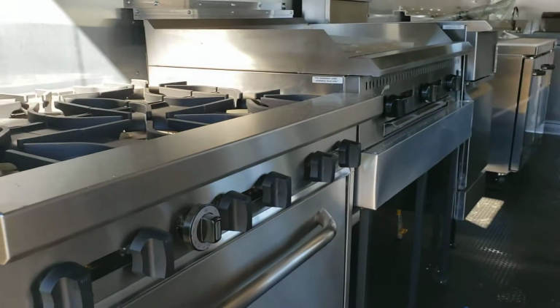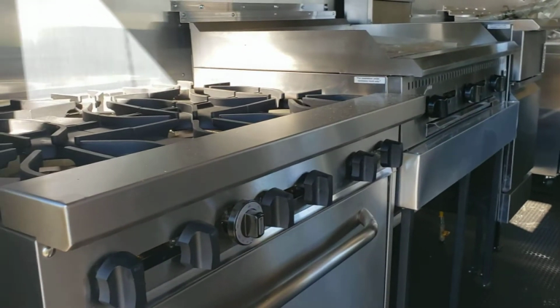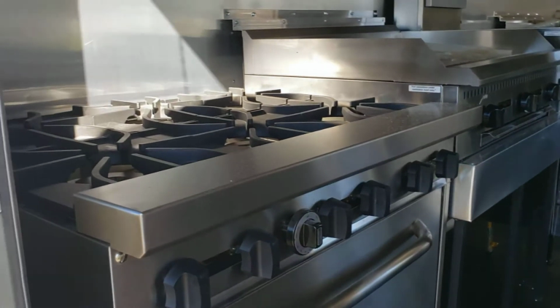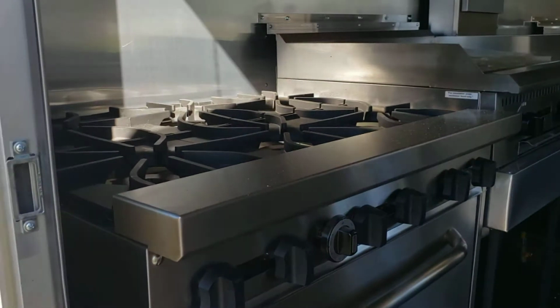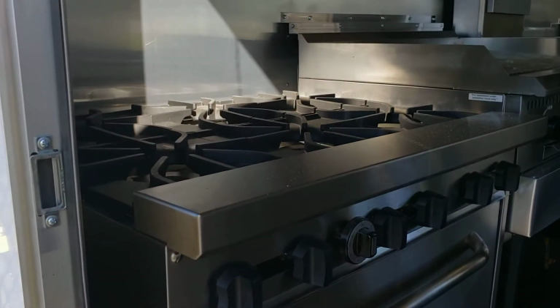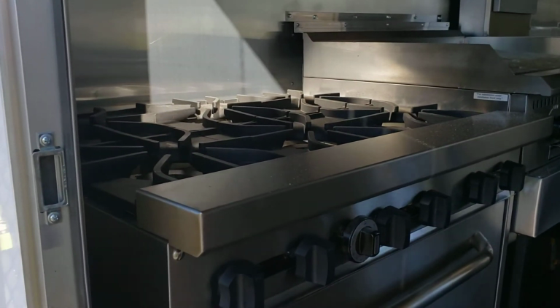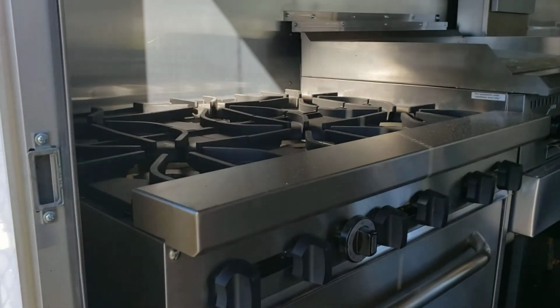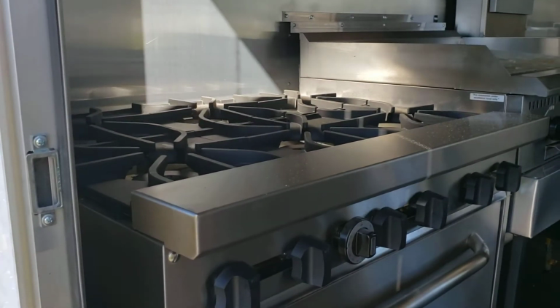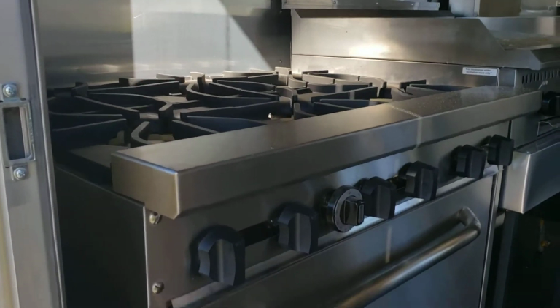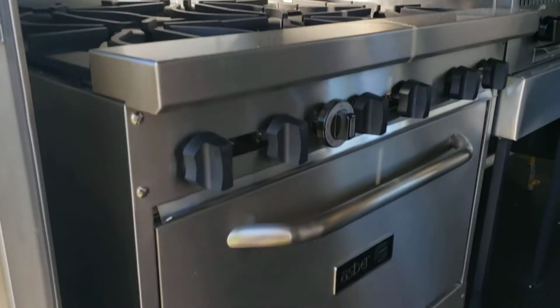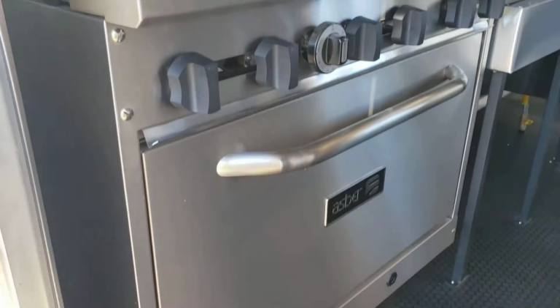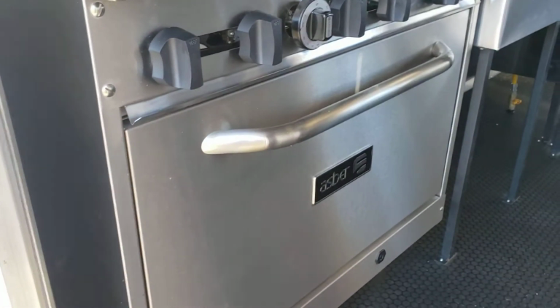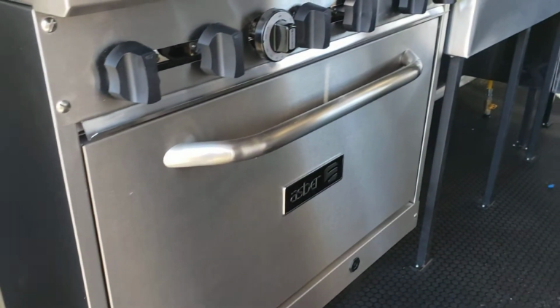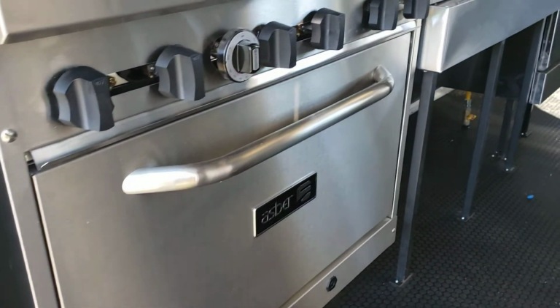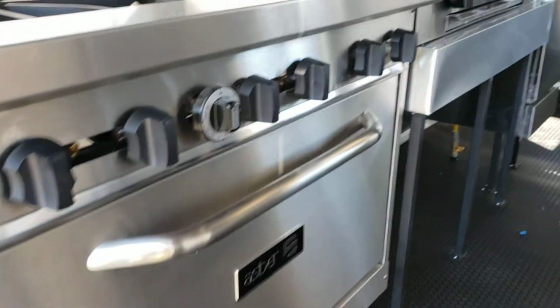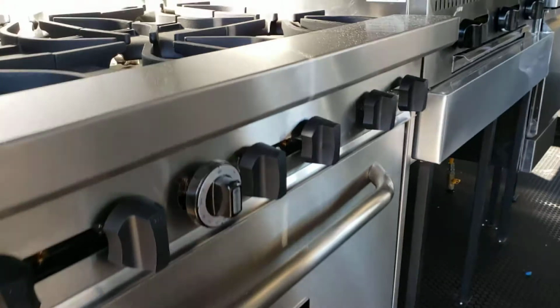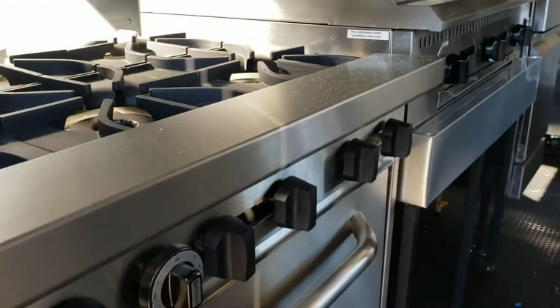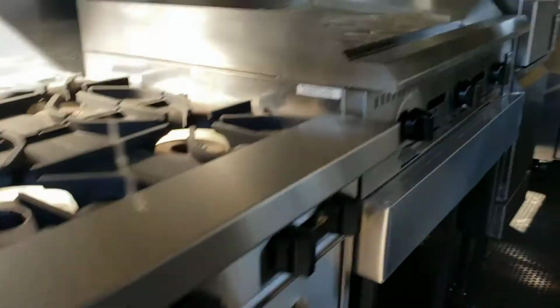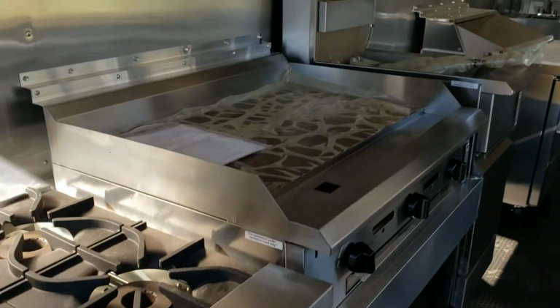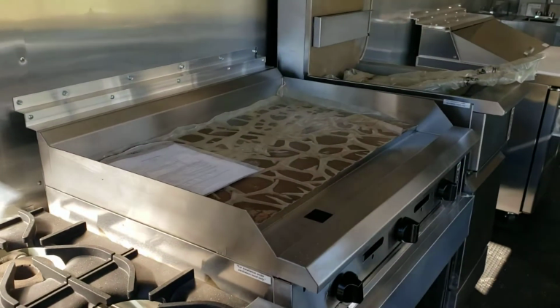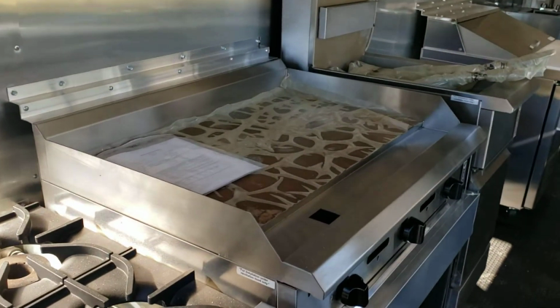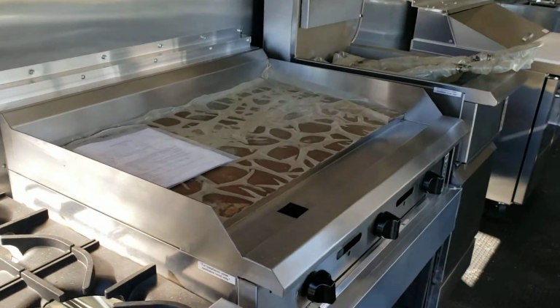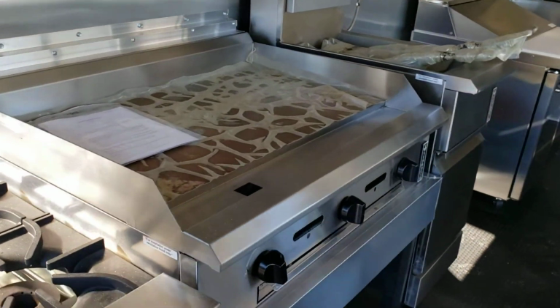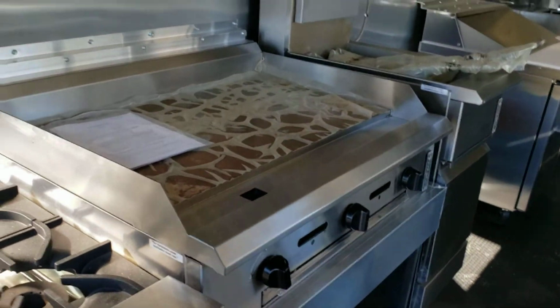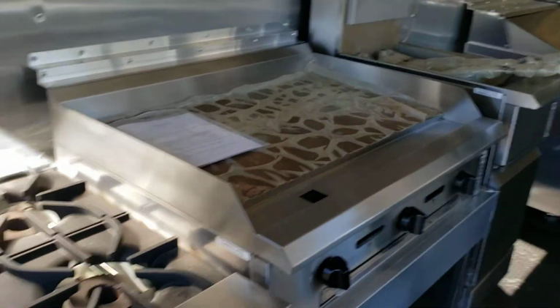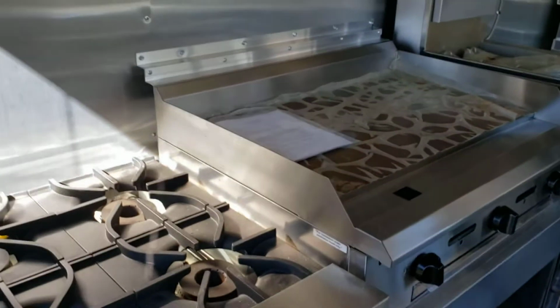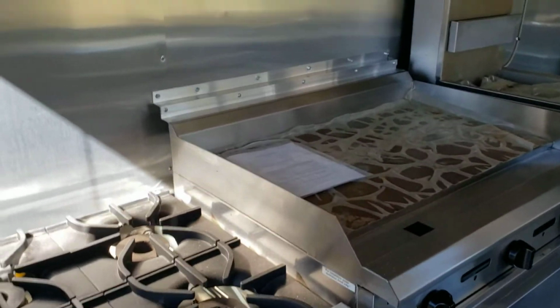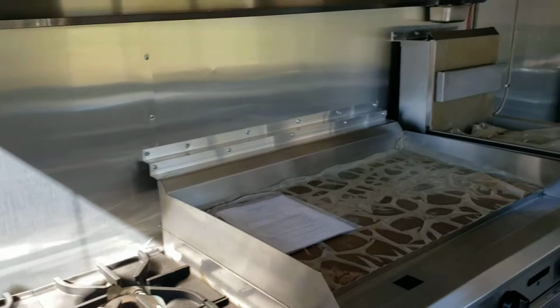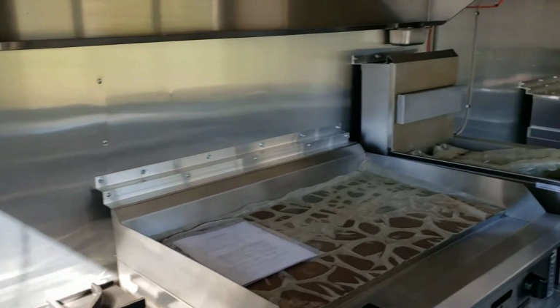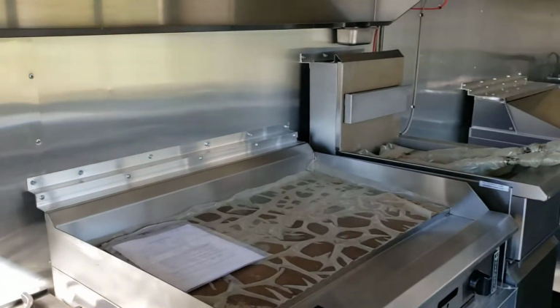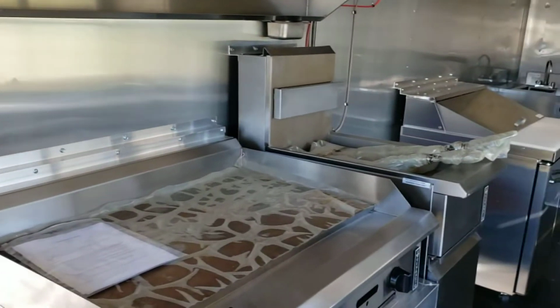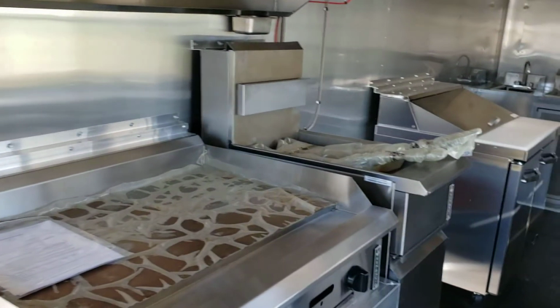You've got a six burner range with an oven, a 36 inch griddle, and a 40 pound fryer.